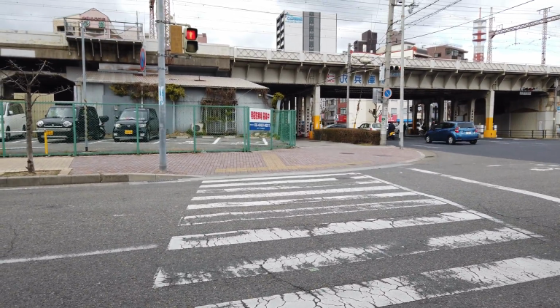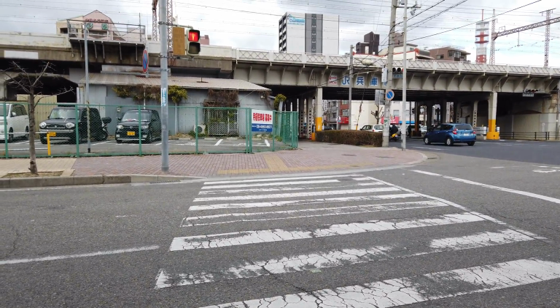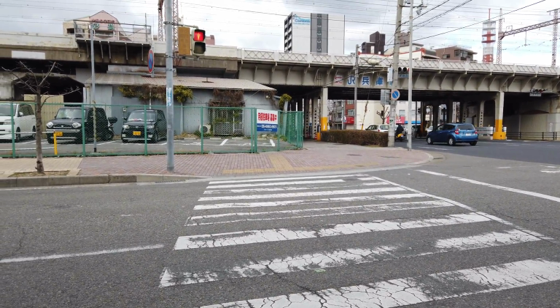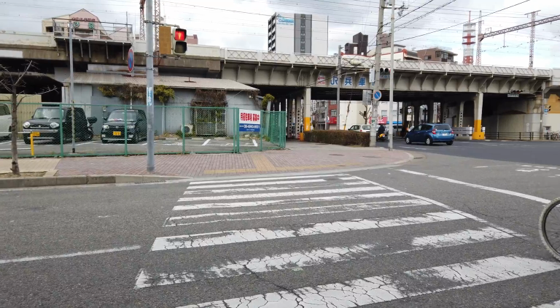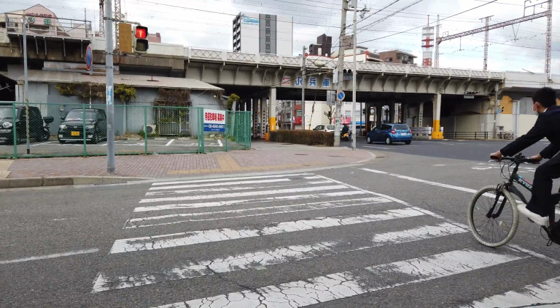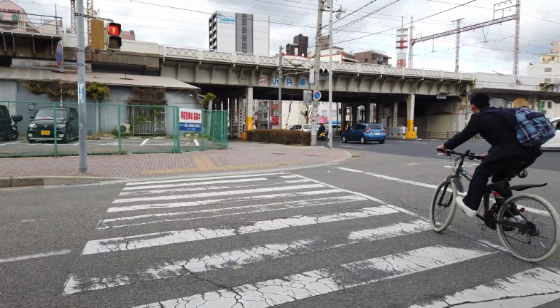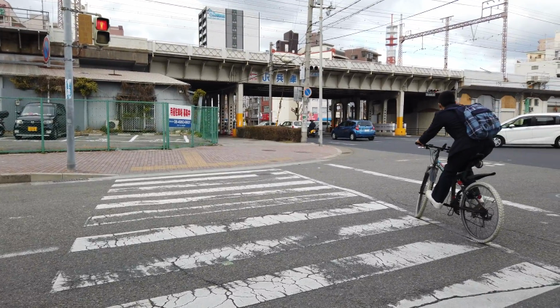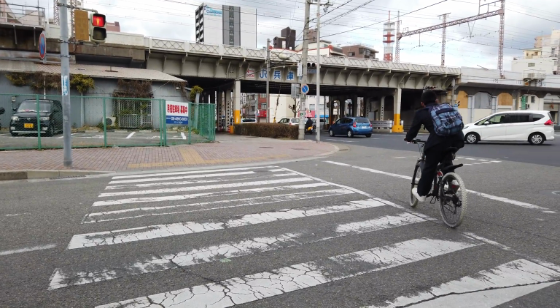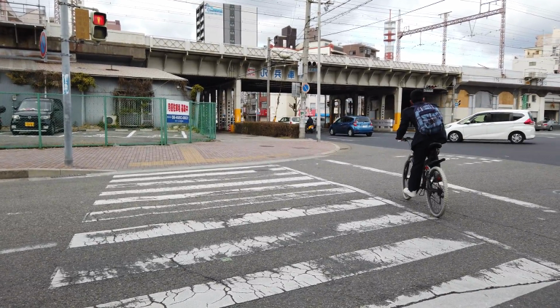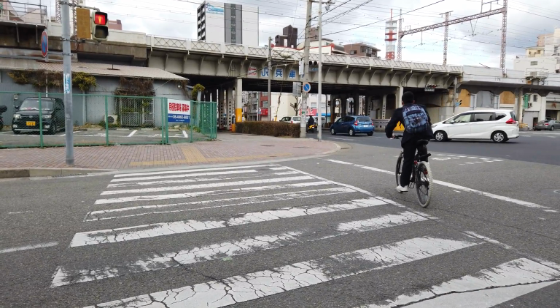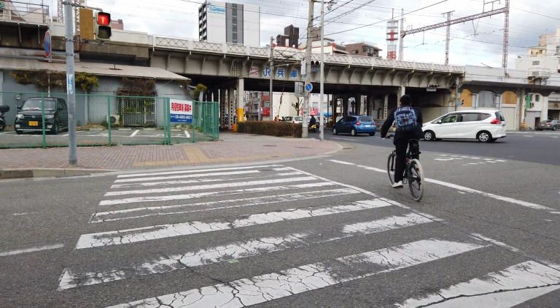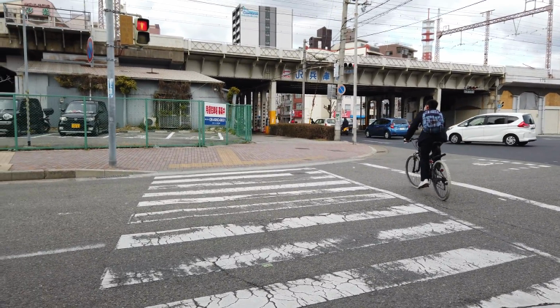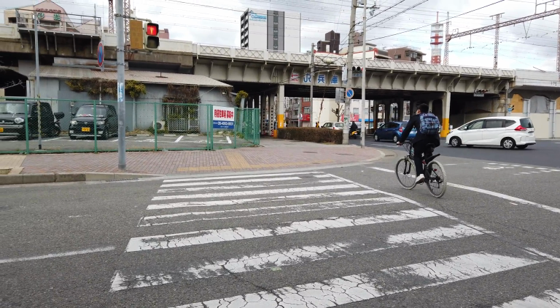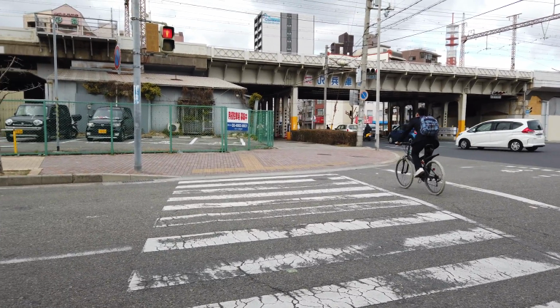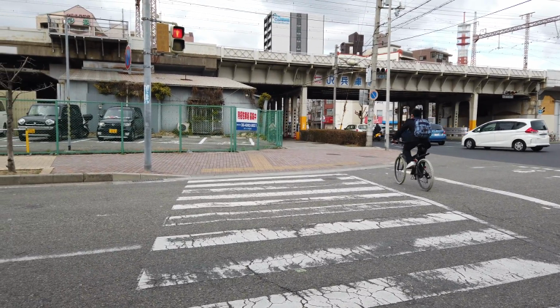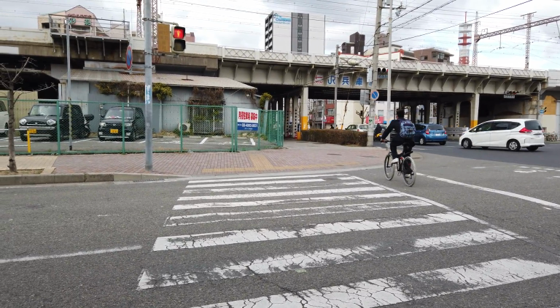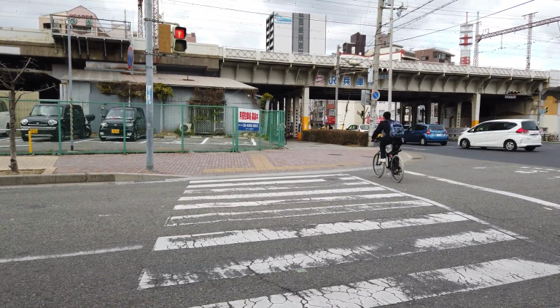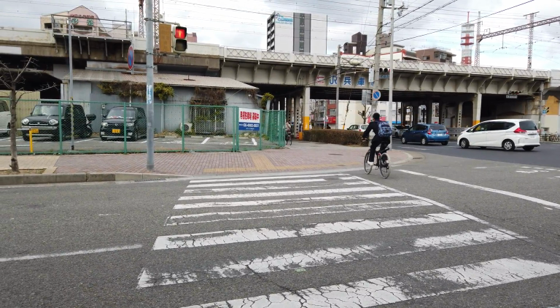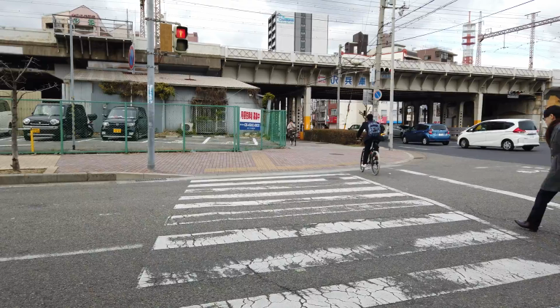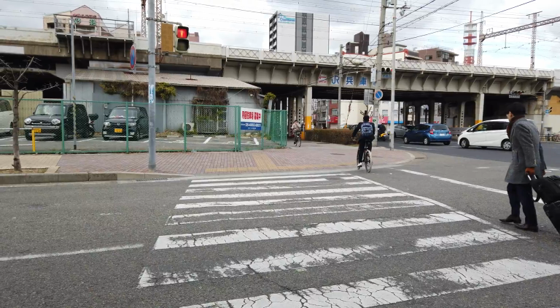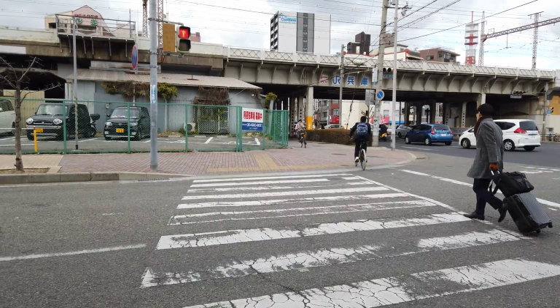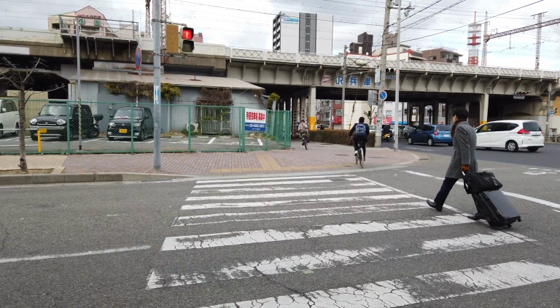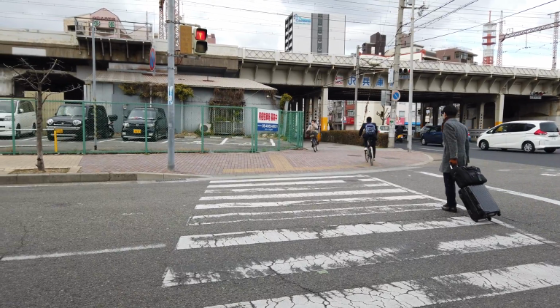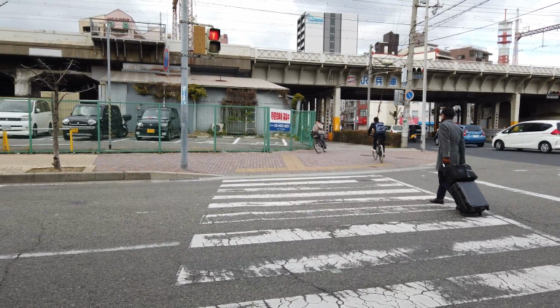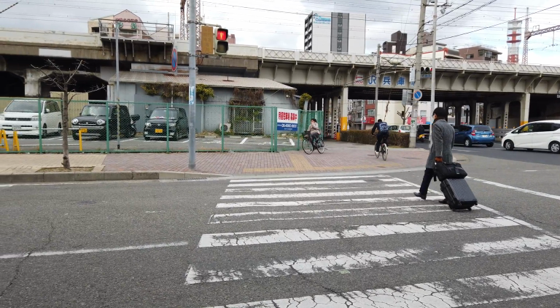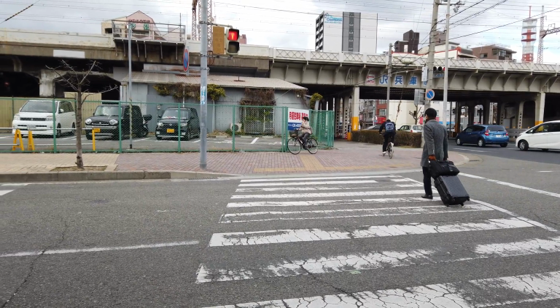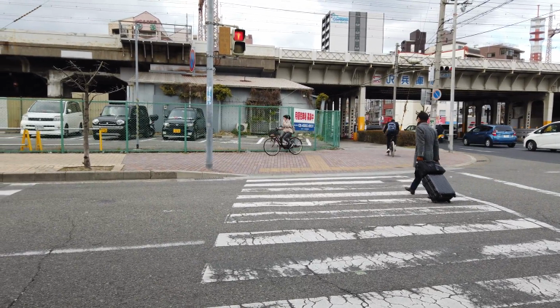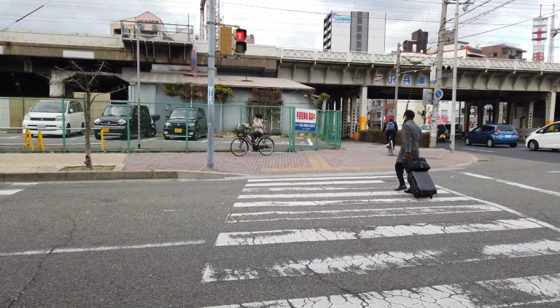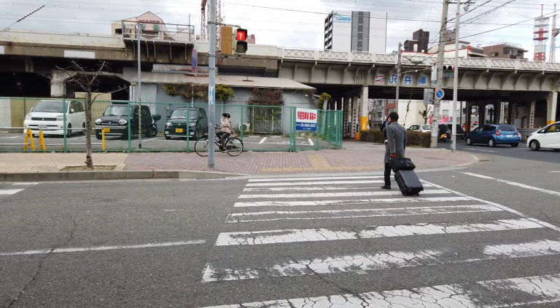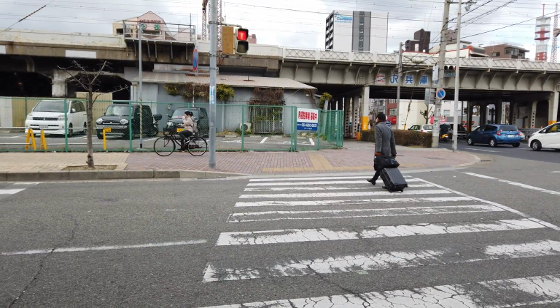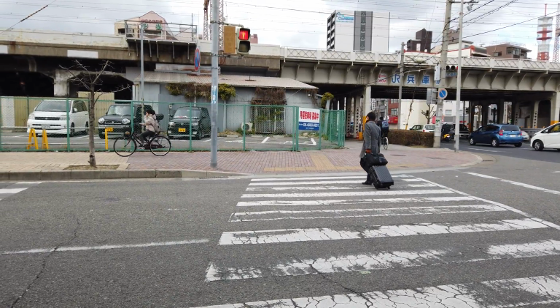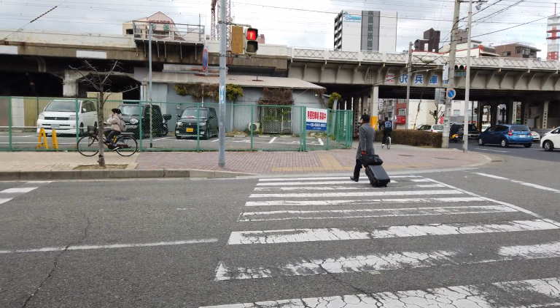There's a red light. People aren't supposed to be walking right now. It seems like I'm the only one following the fucking traffic laws in this country, apparently.